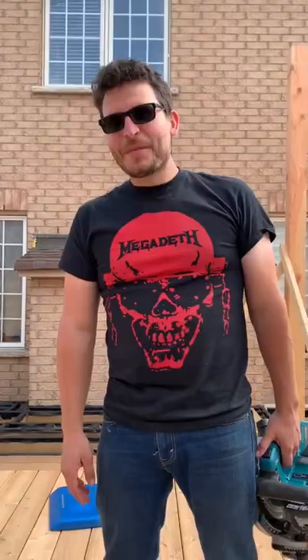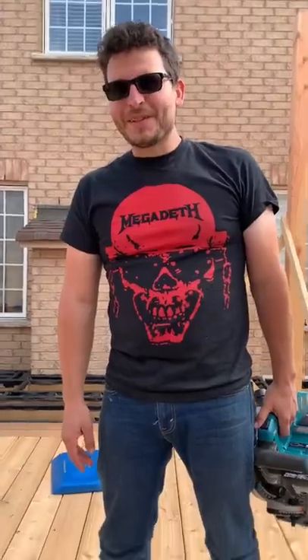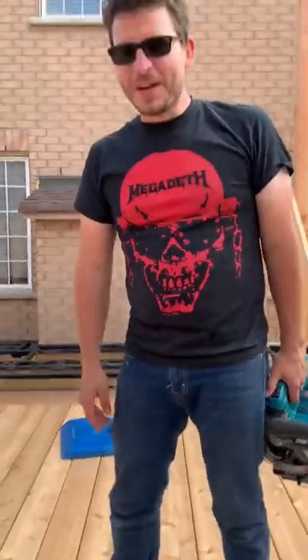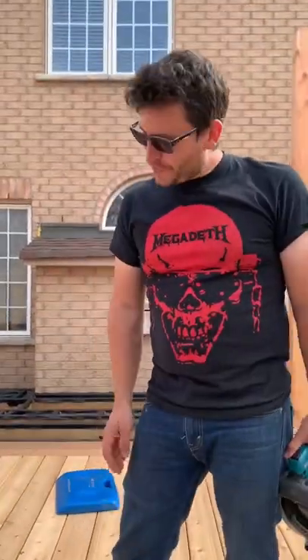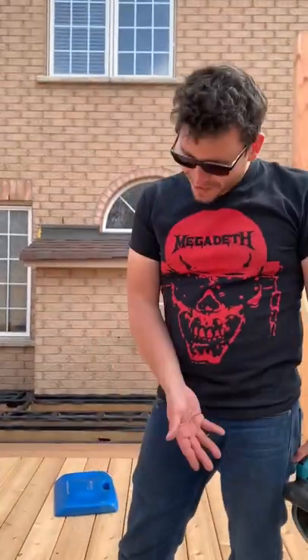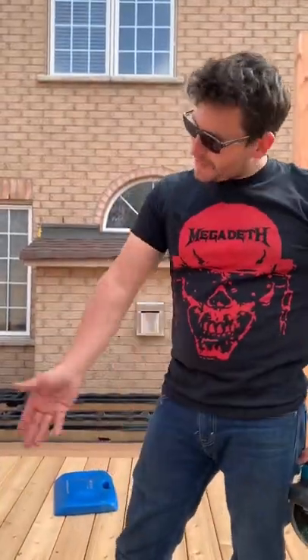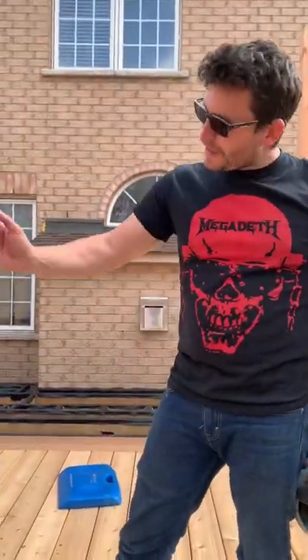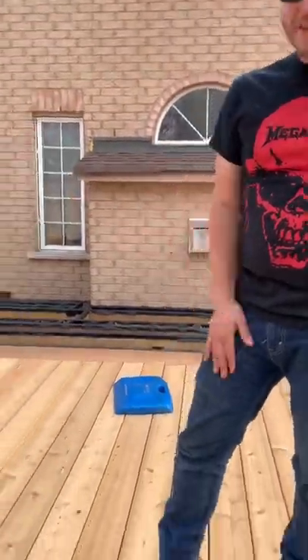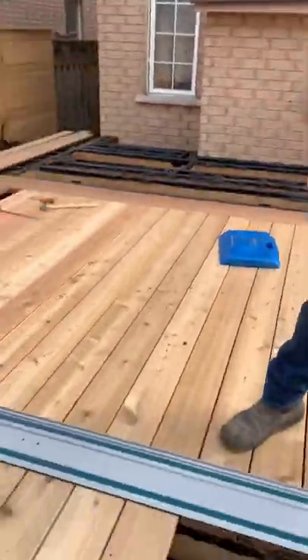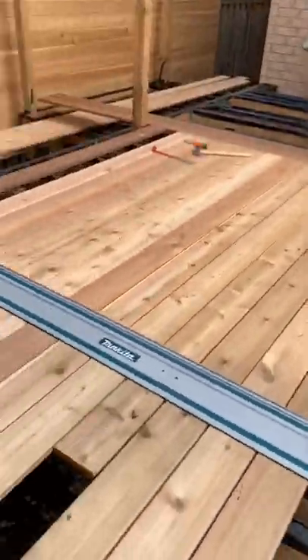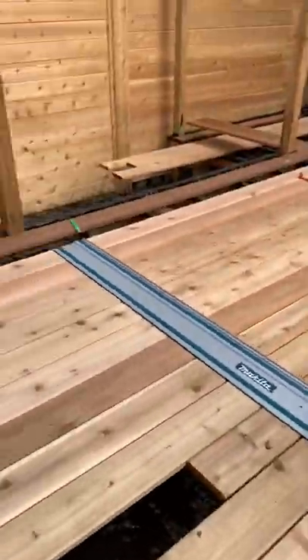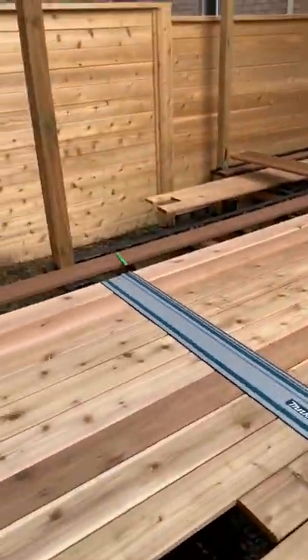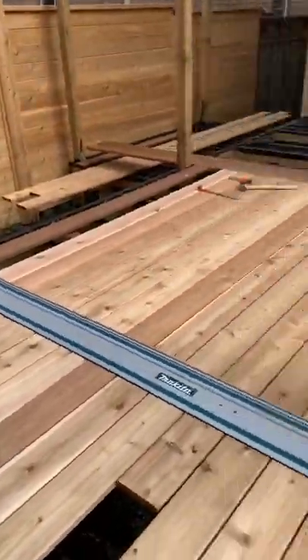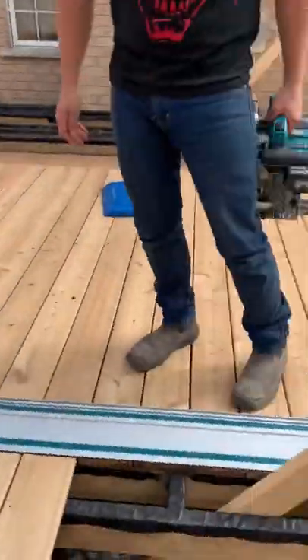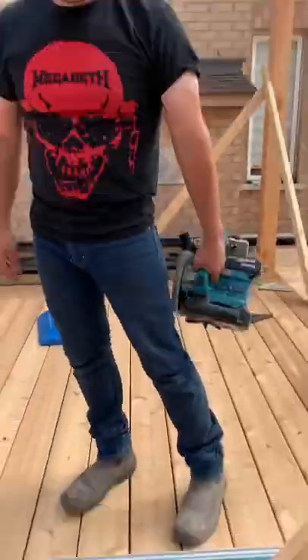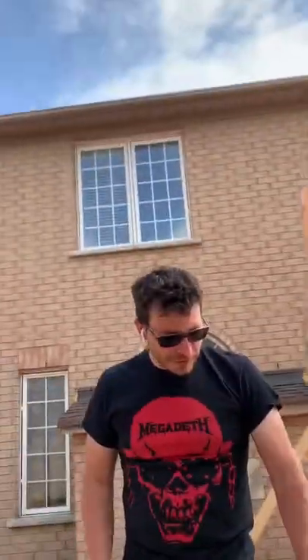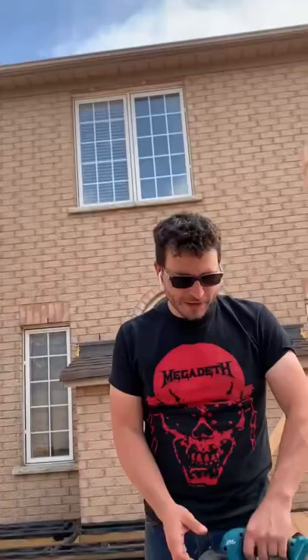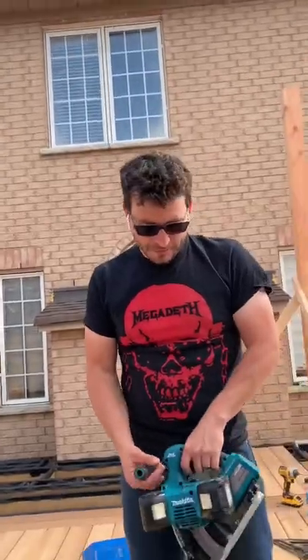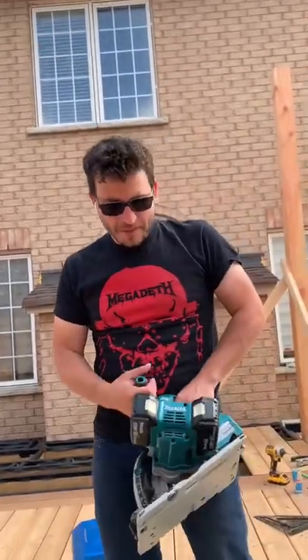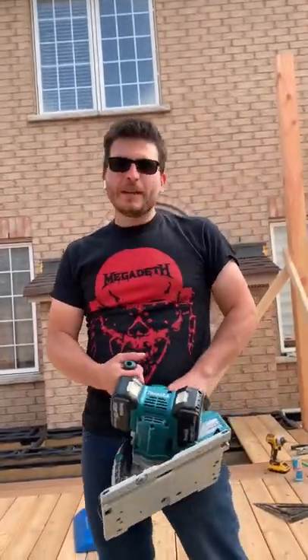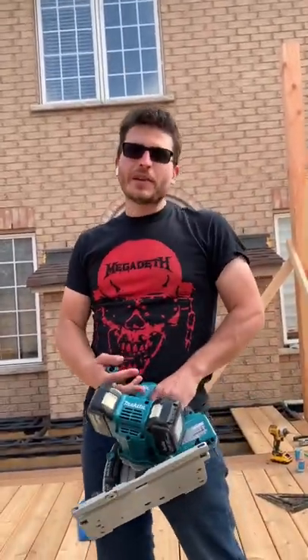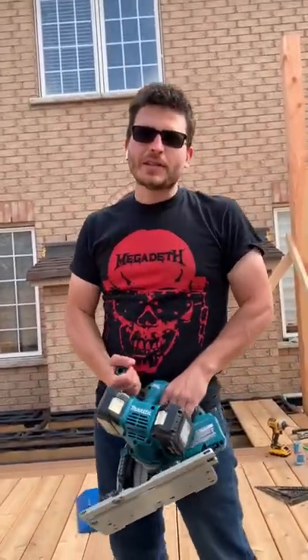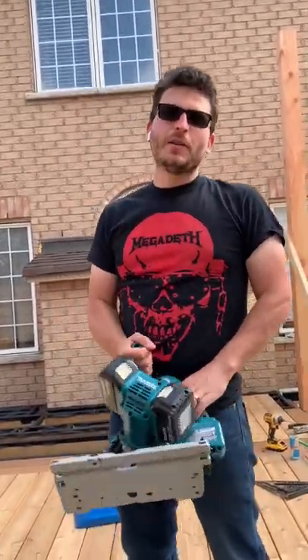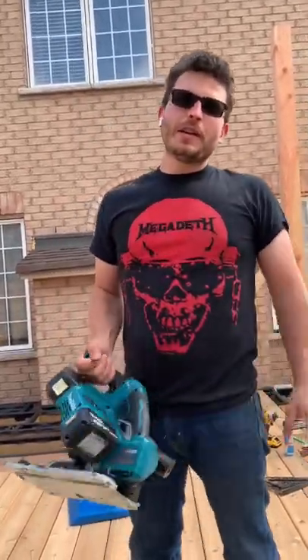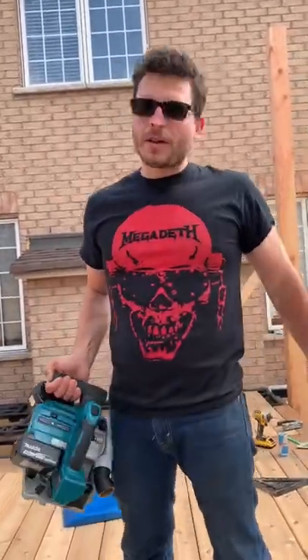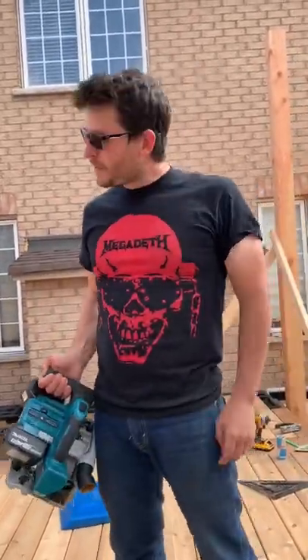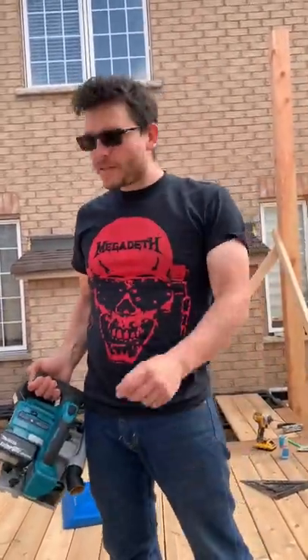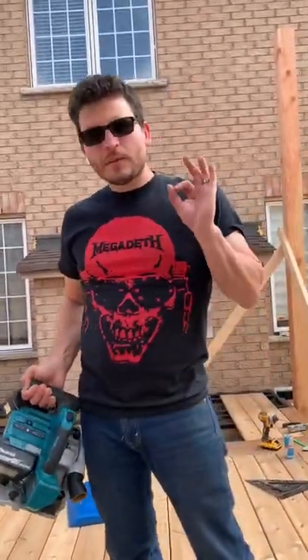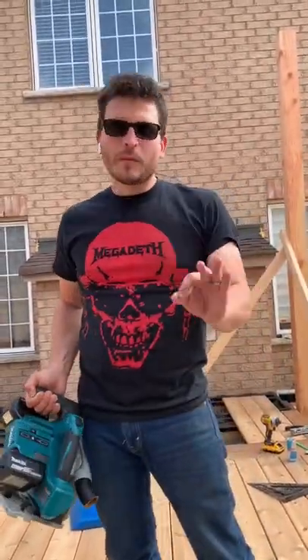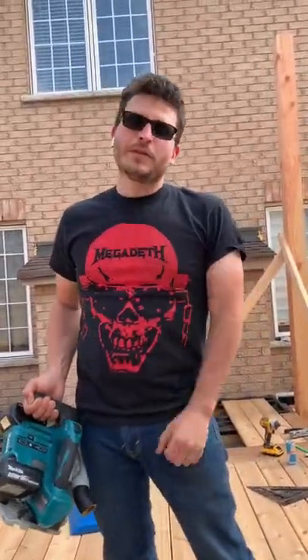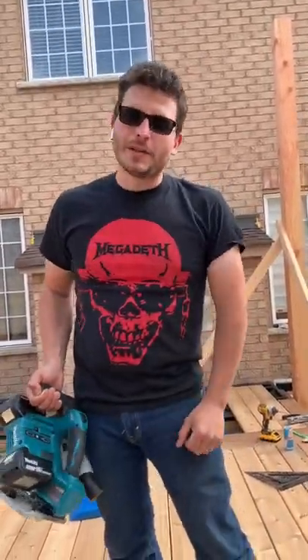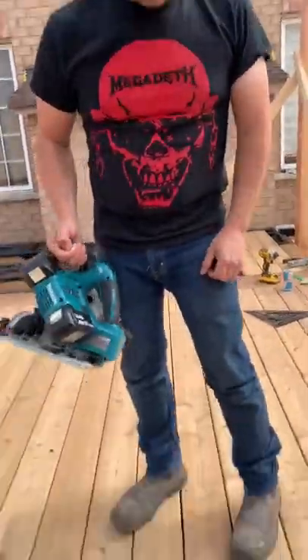Pay attention to Brian. I'm going to show you how to cut straight lines even when your carpenter's eye is off. It's called the track saw. We invest in it so even on our worst days, we still produce the best work.